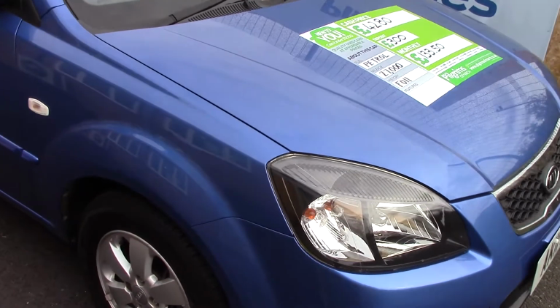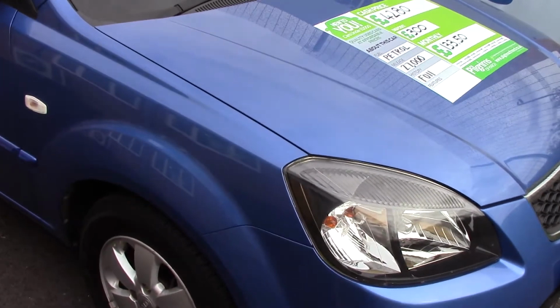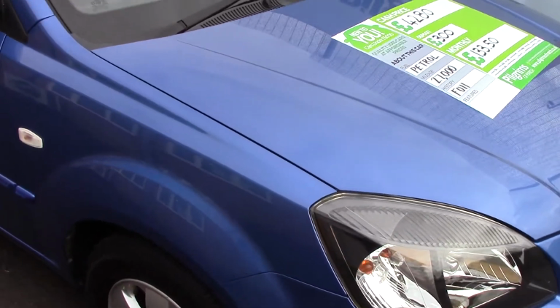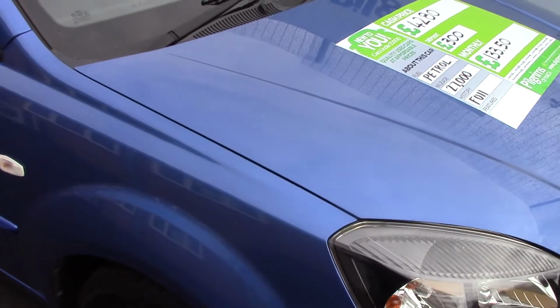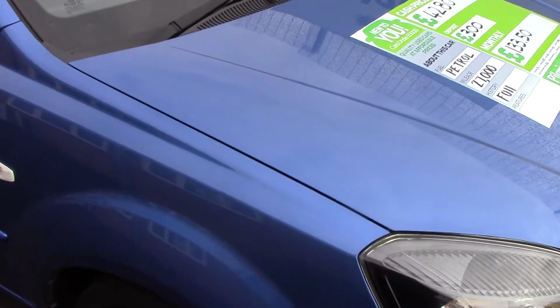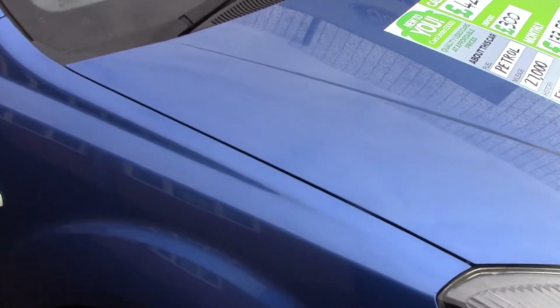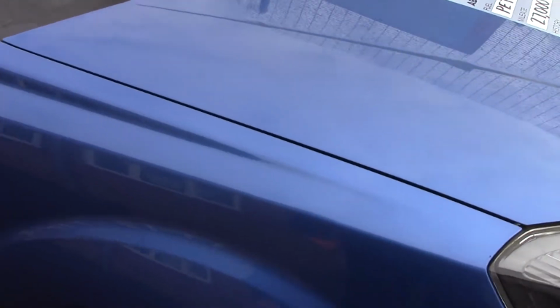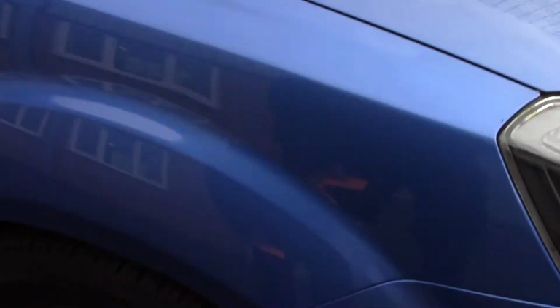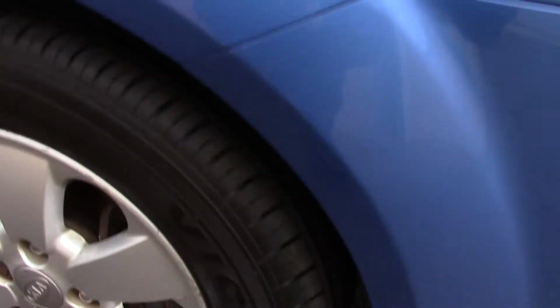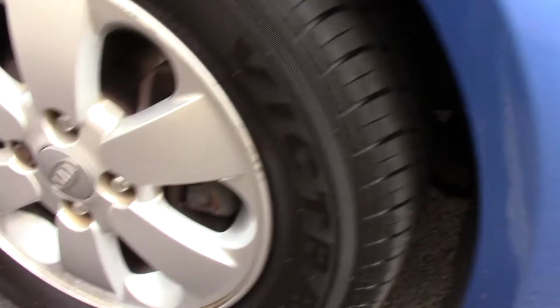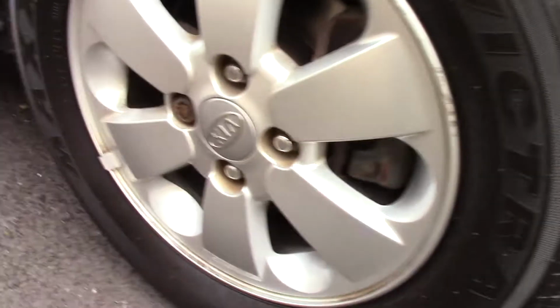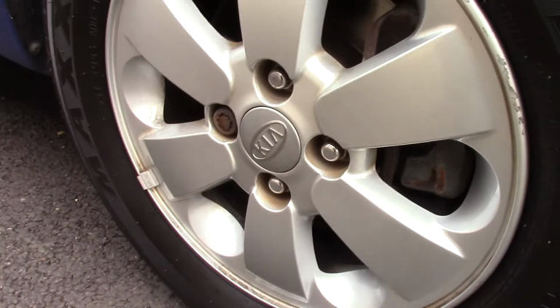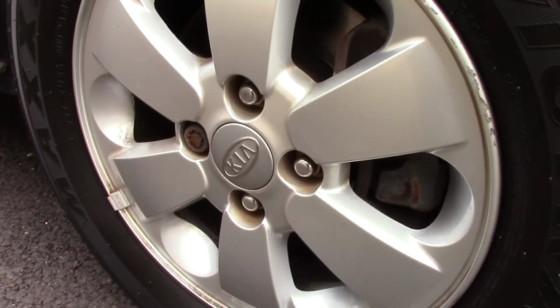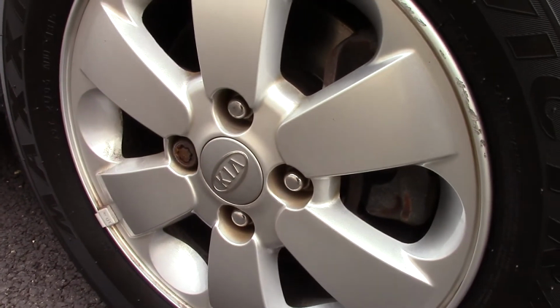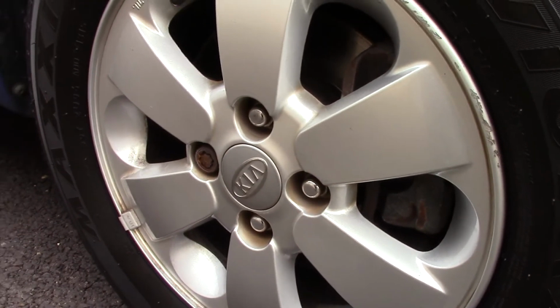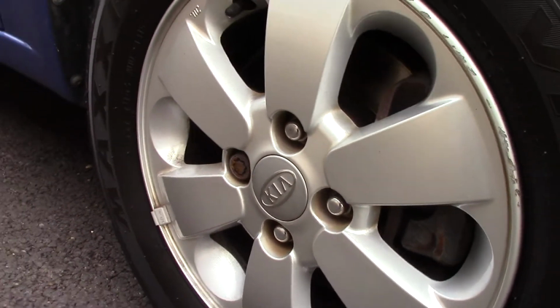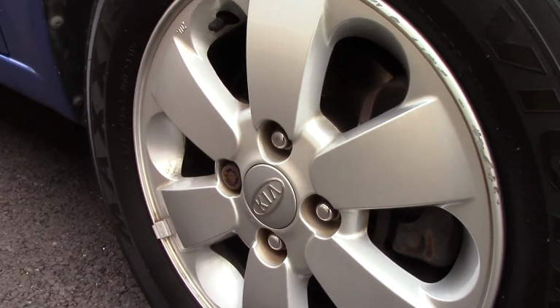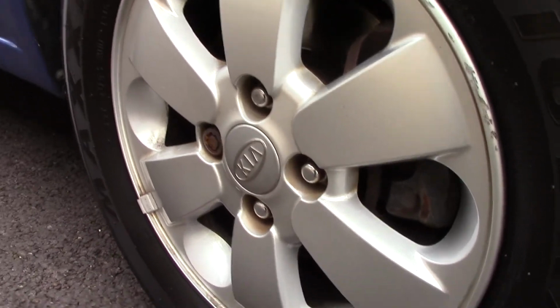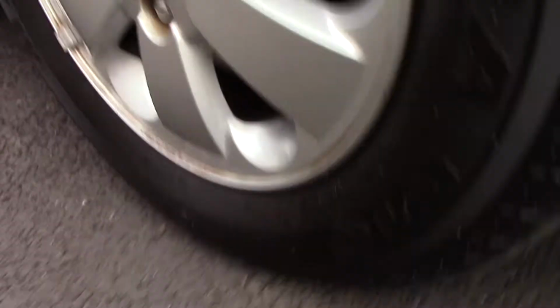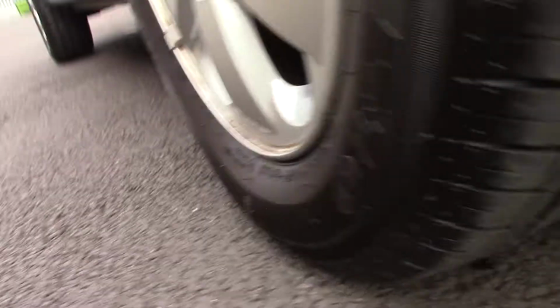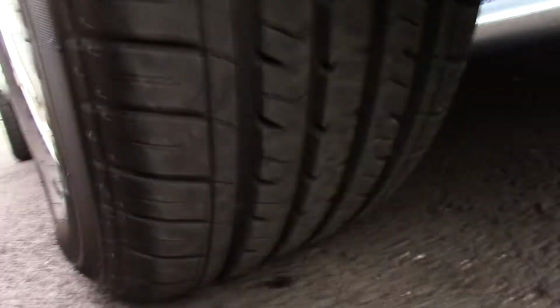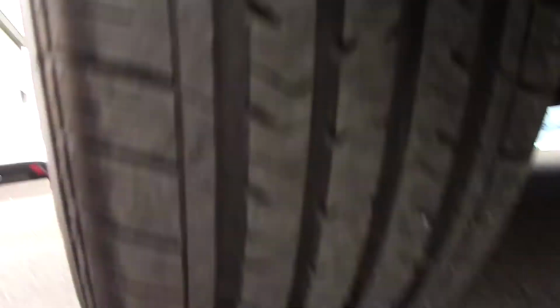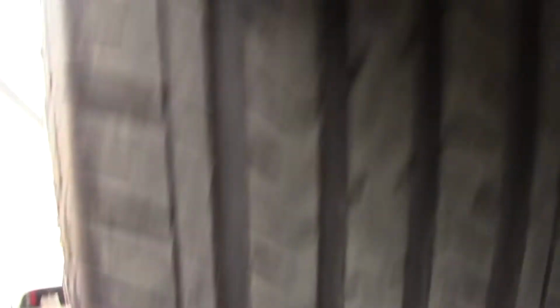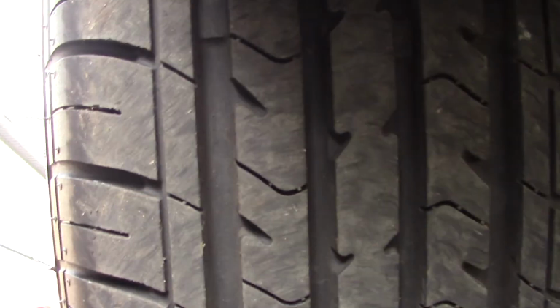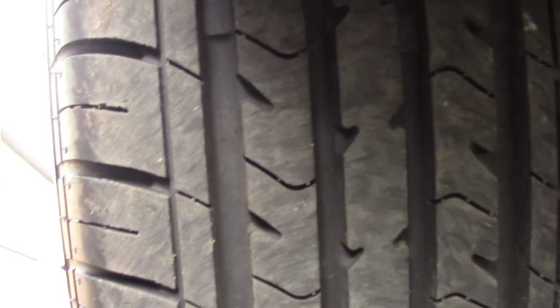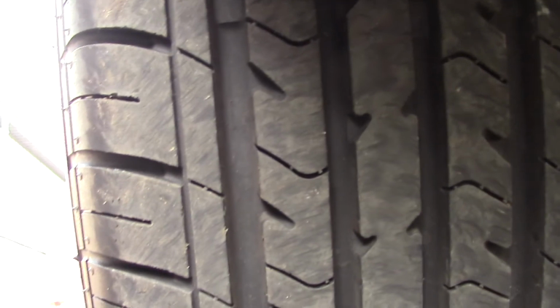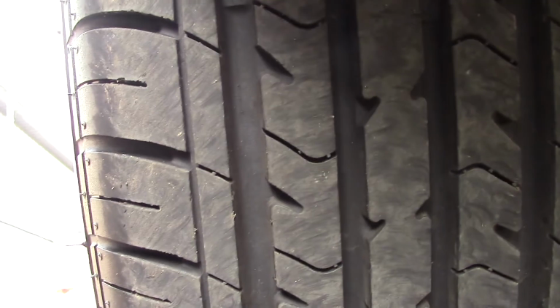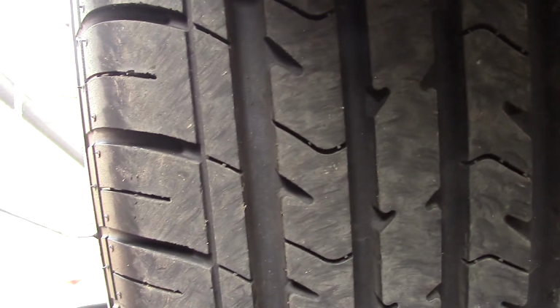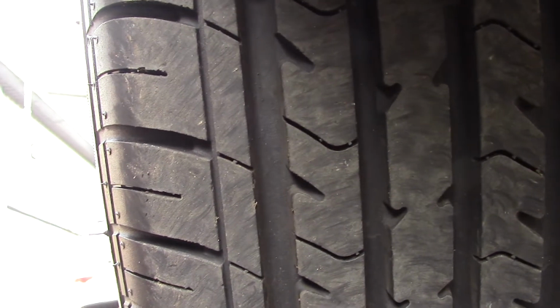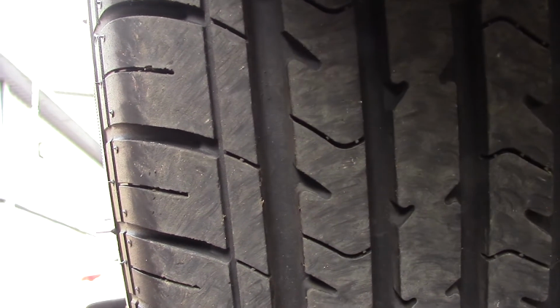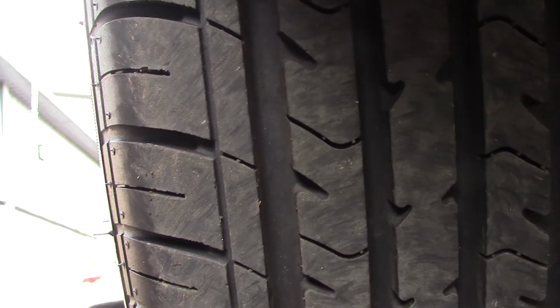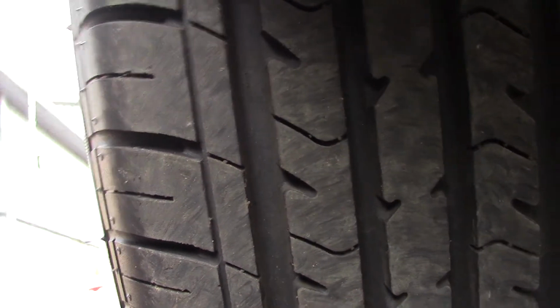This vehicle has had one previous owner and here we can see the alloy wheels. Compared to a new tyre which is 8mm, these are 8mm on the front and 6mm on the rear.